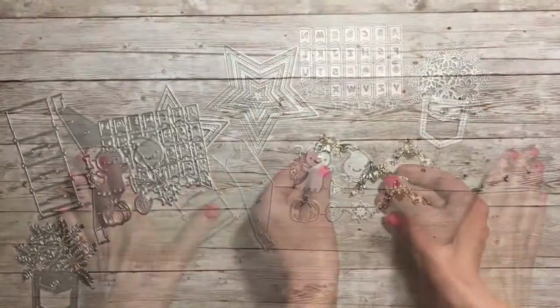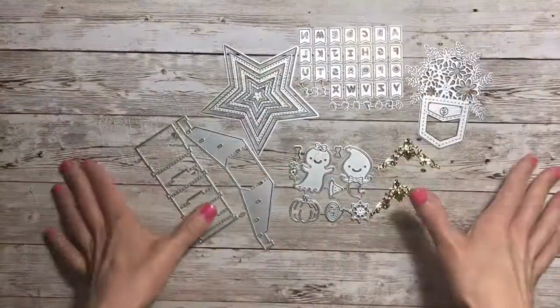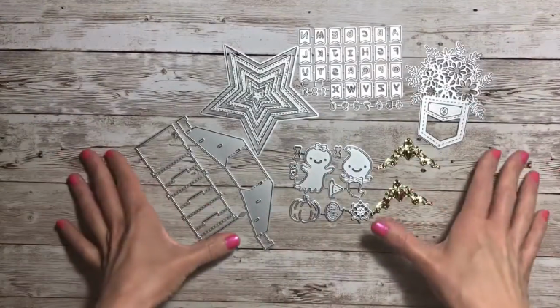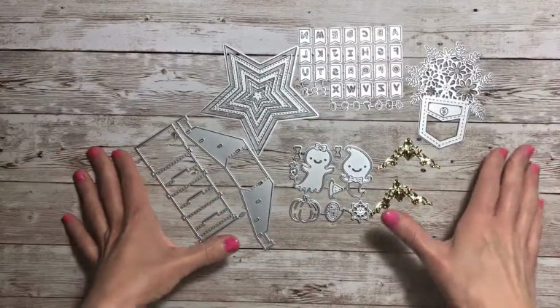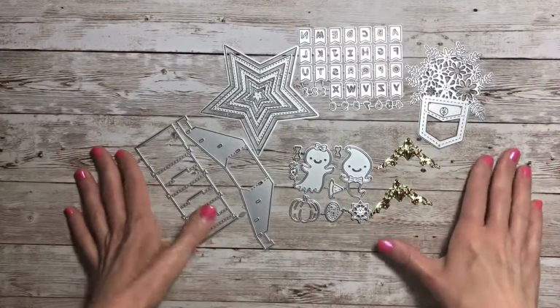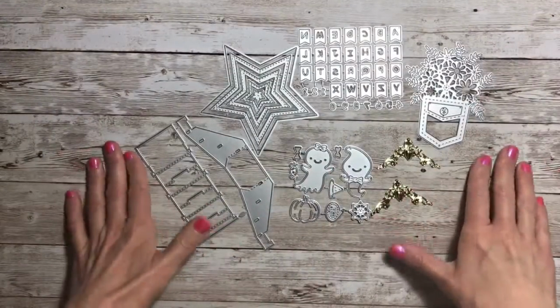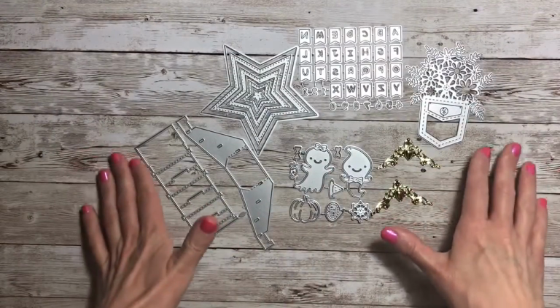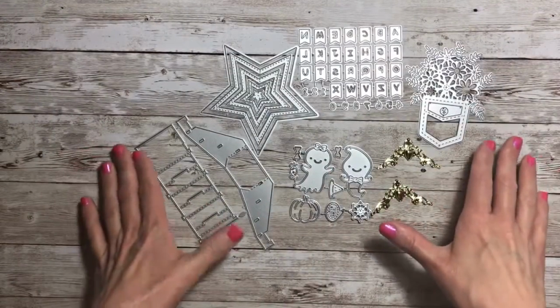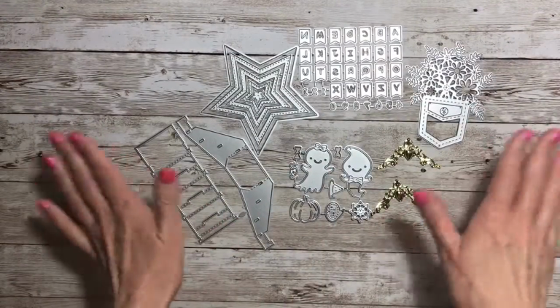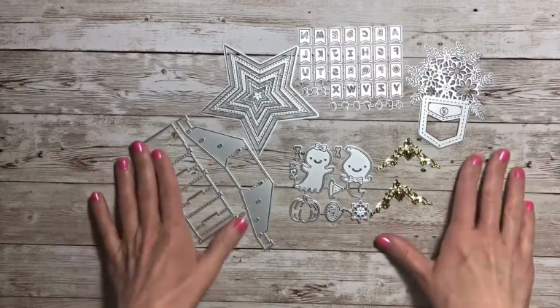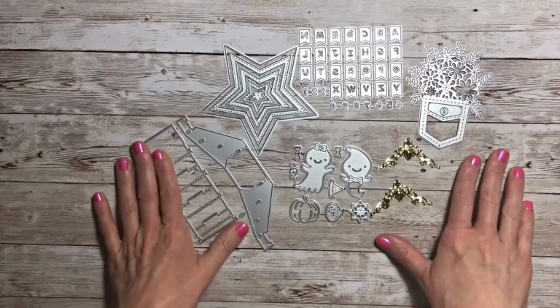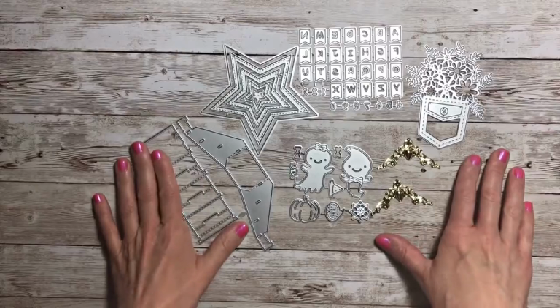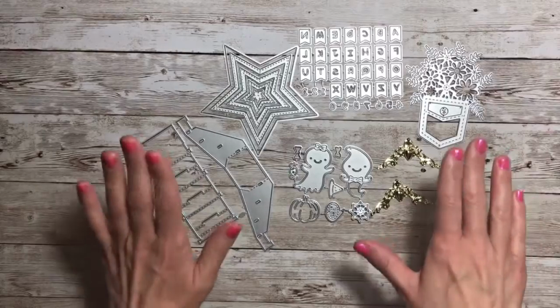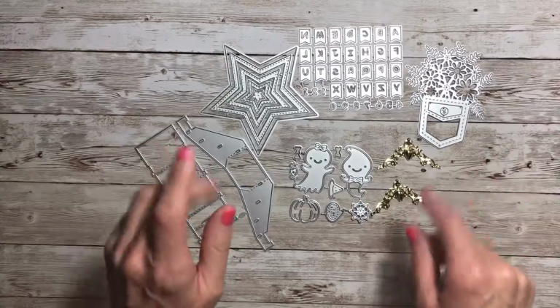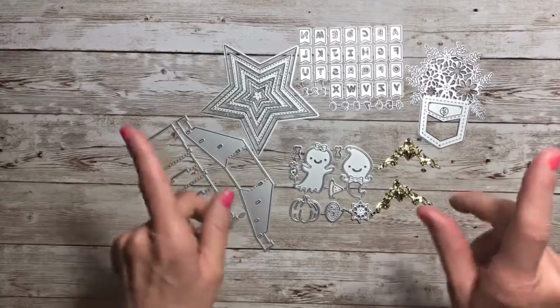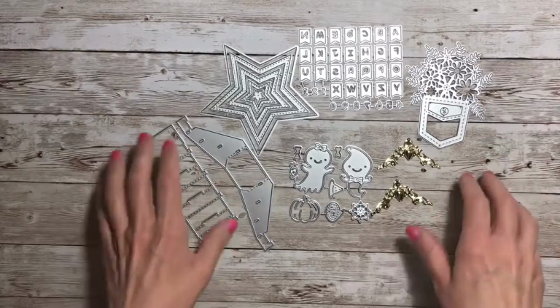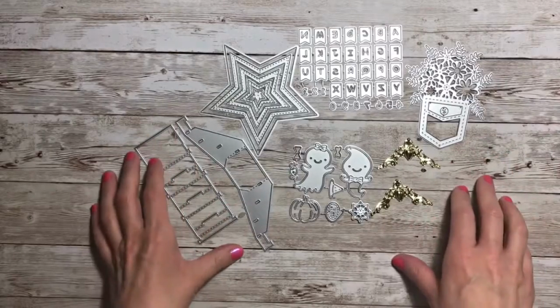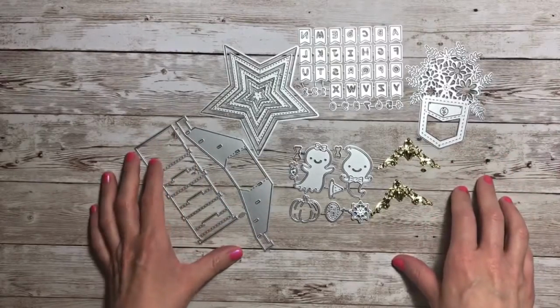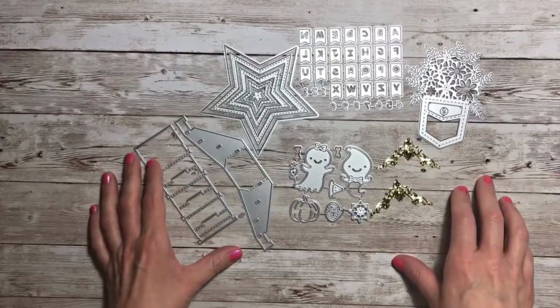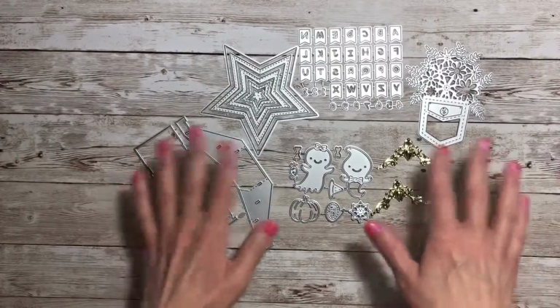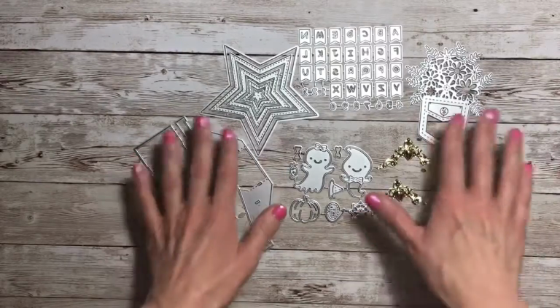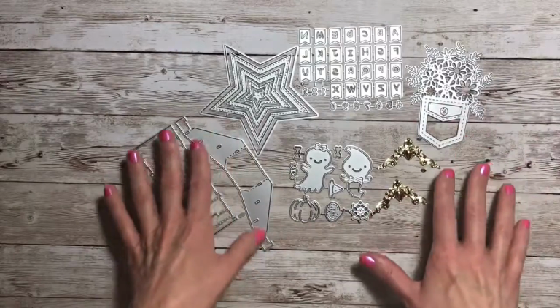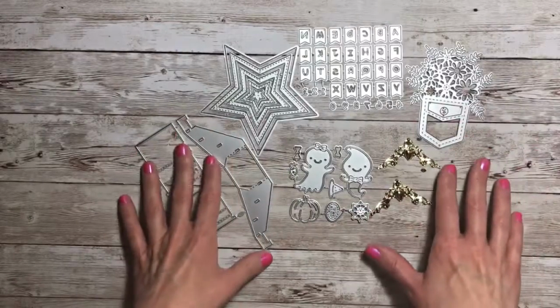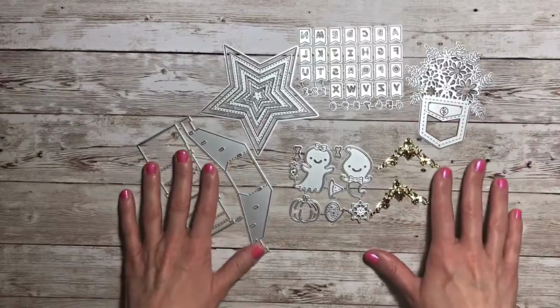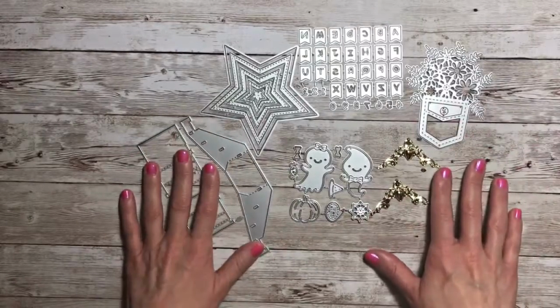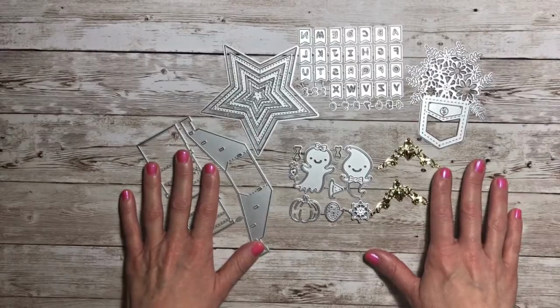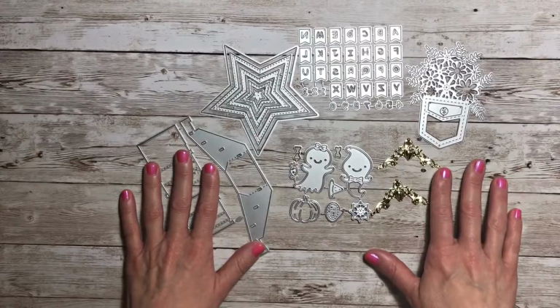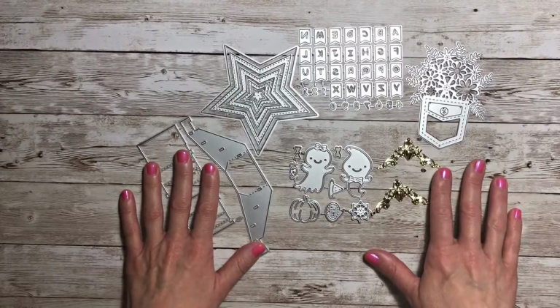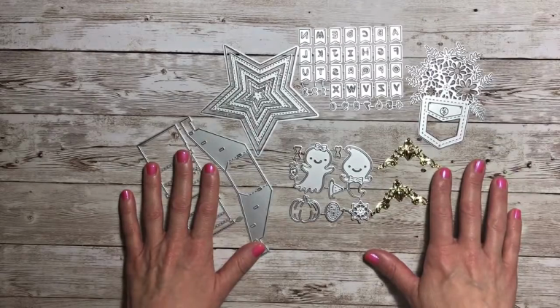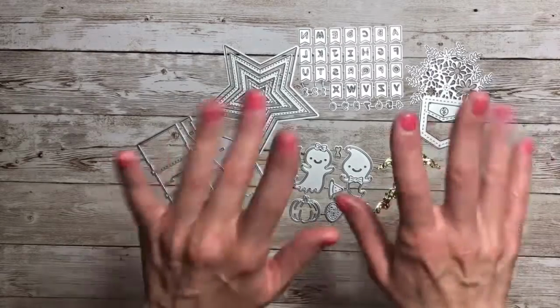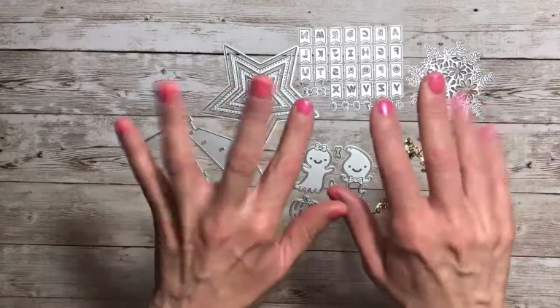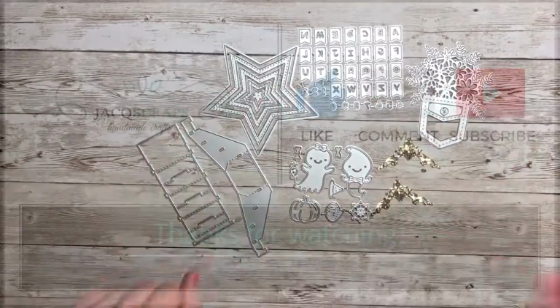So these are all the dies that I received from In Love Arts. I will have links for them down below, but I will also be coming back to show you some crafts made with these dies. So thanks for joining me, see you next time.